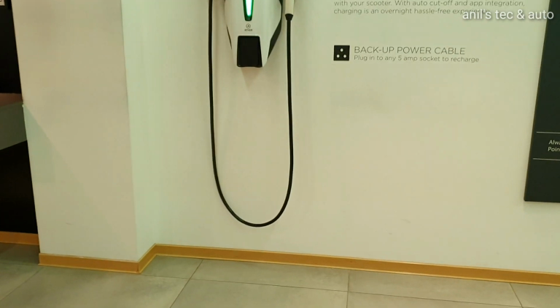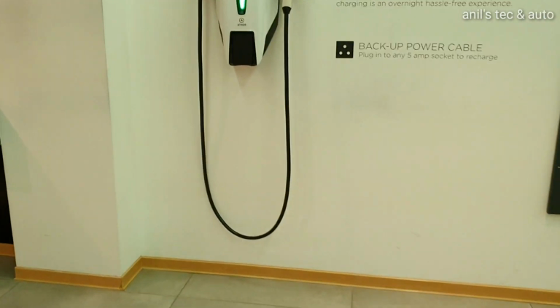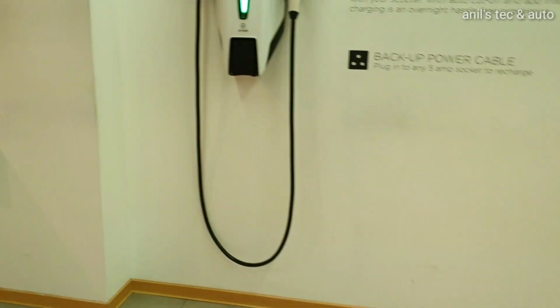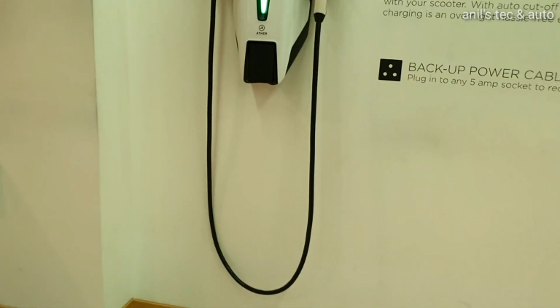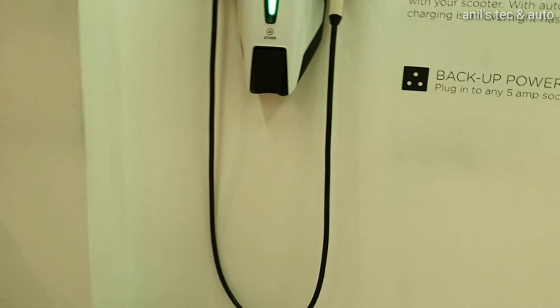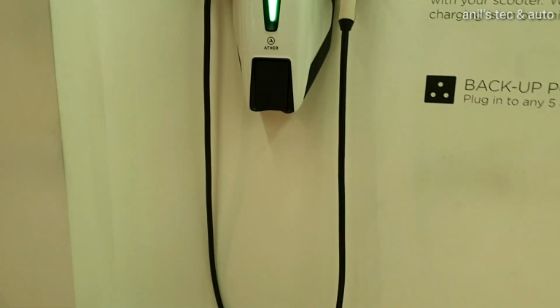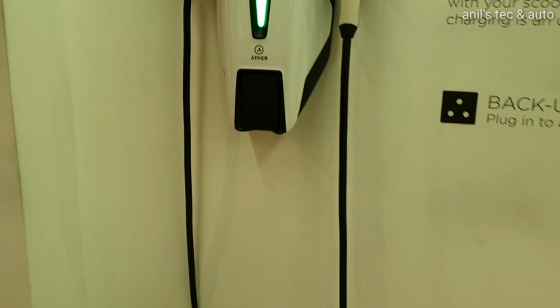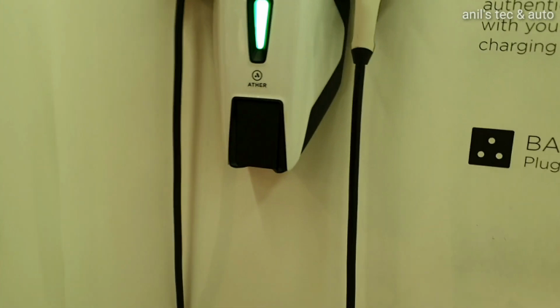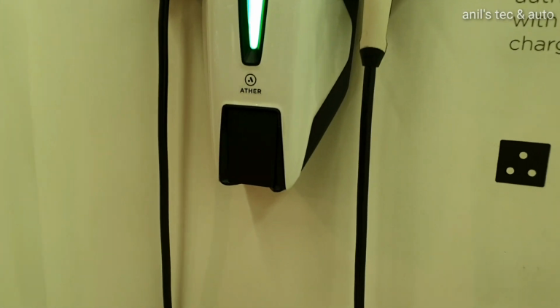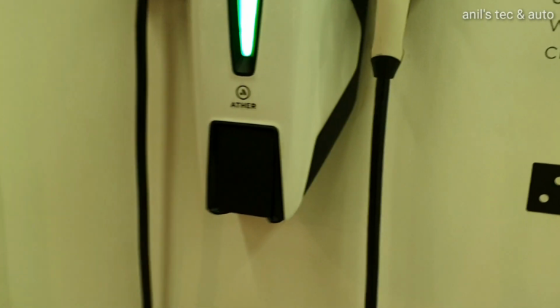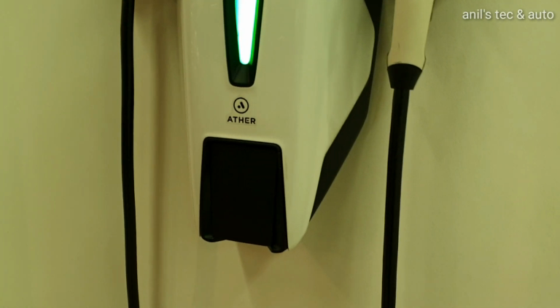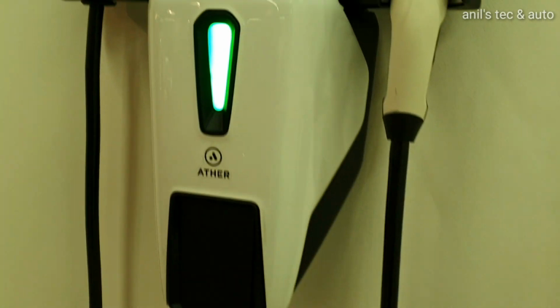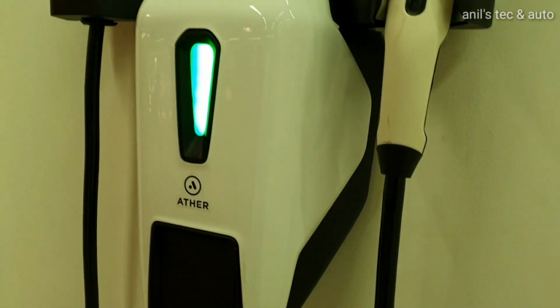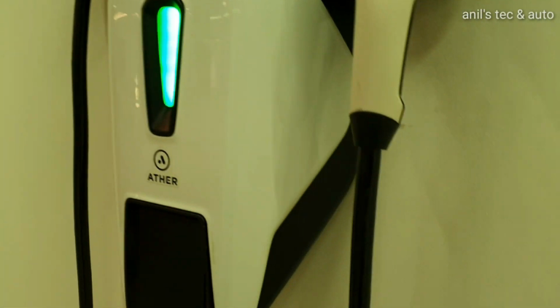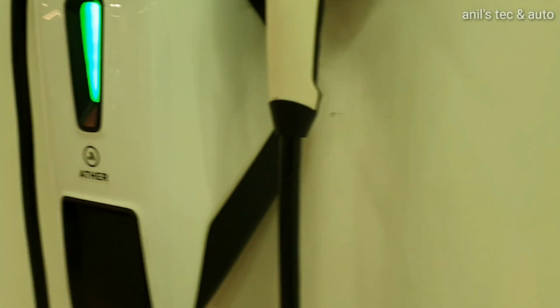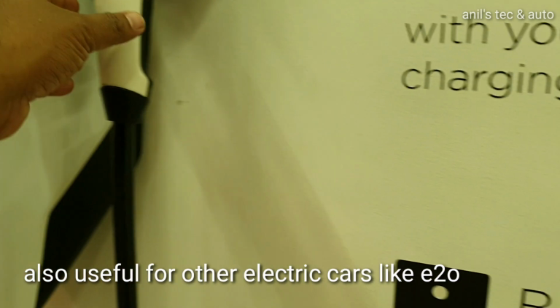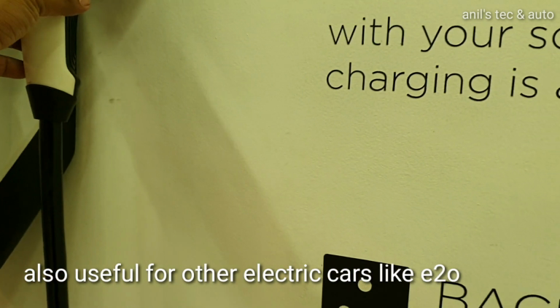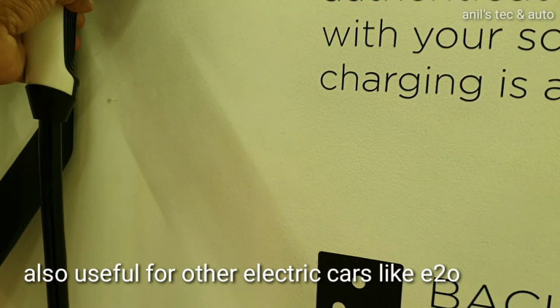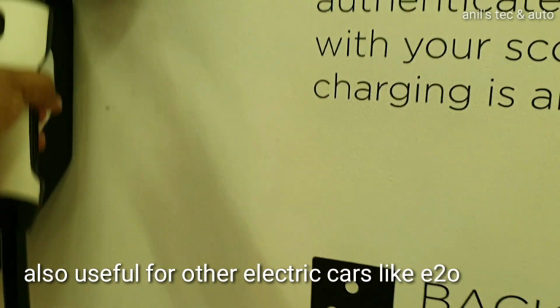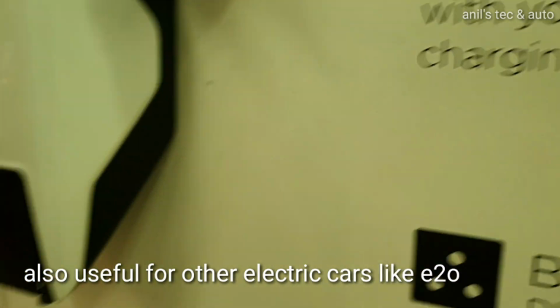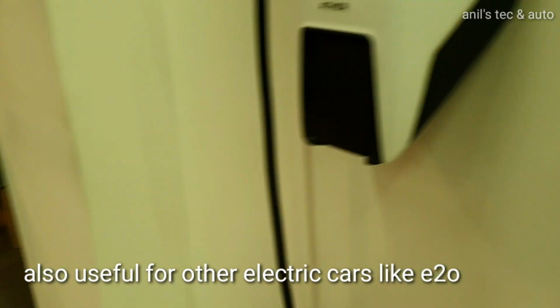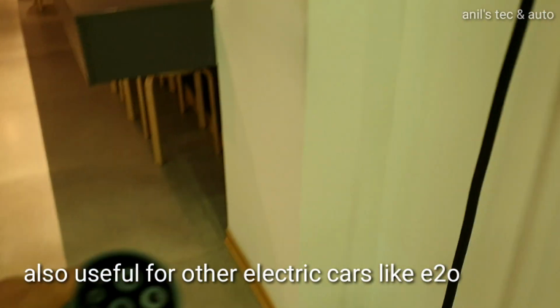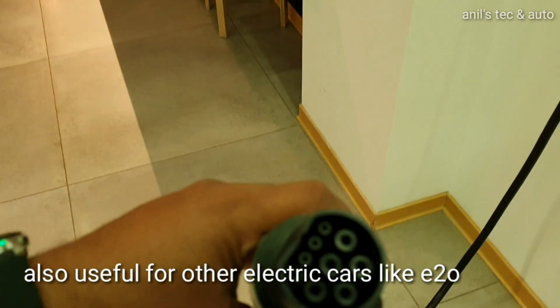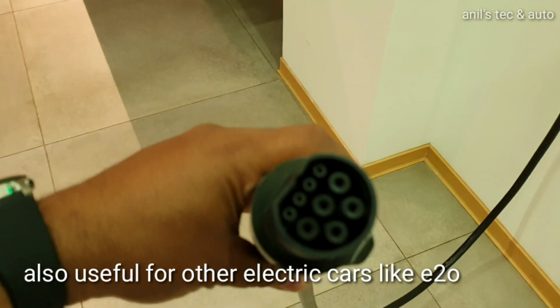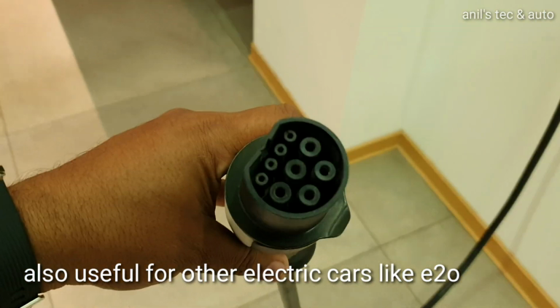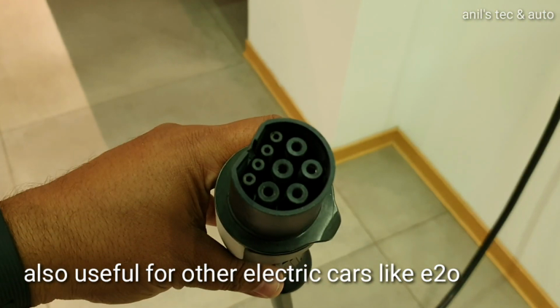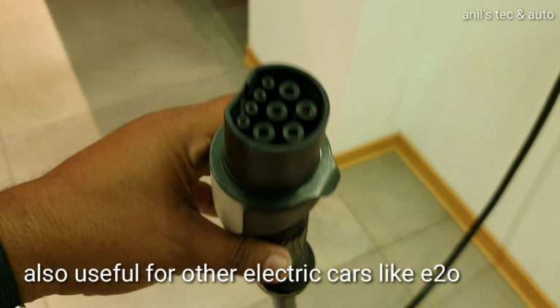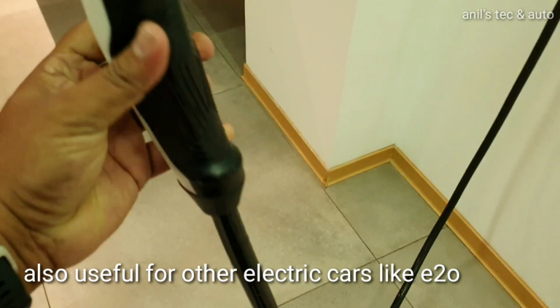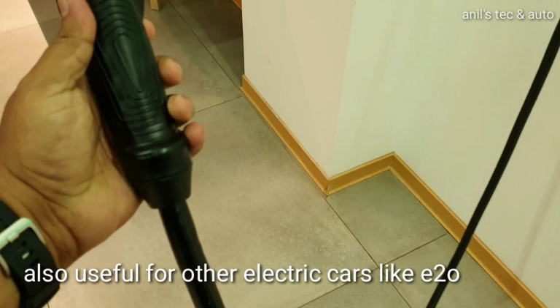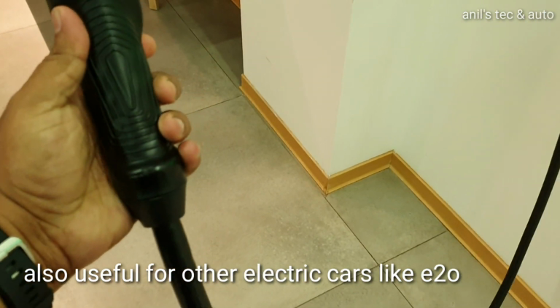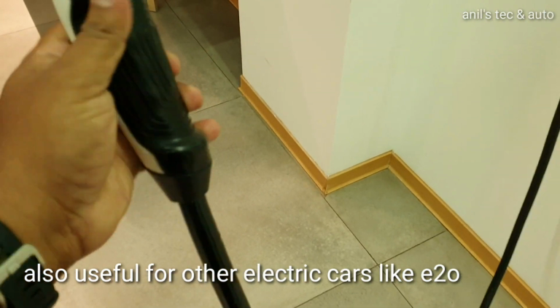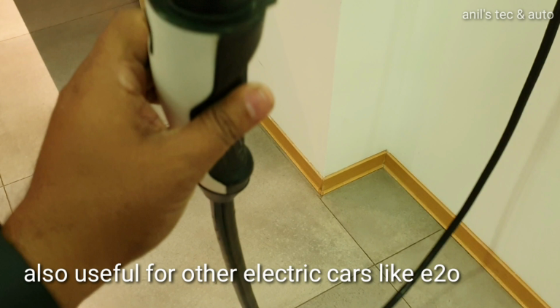This is the Ather Power Grid charging socket and charging station. It can also be used for charging other electric vehicles like the Mahindra E2O.